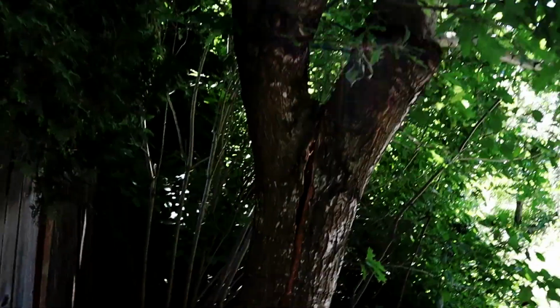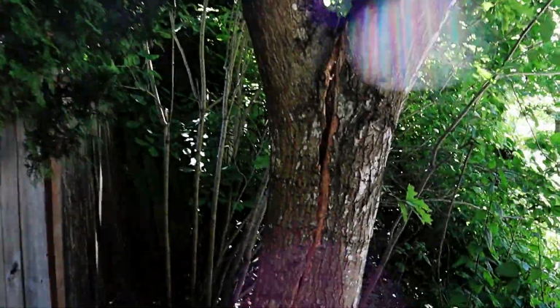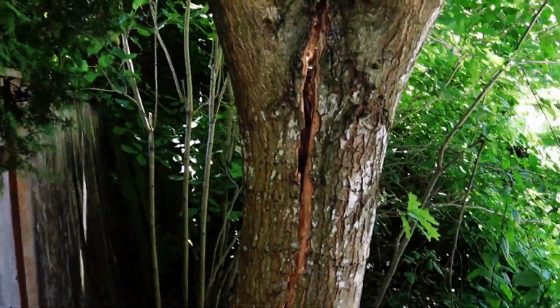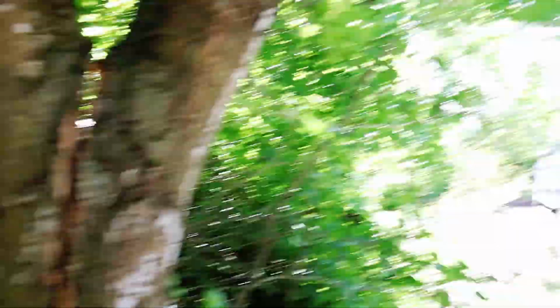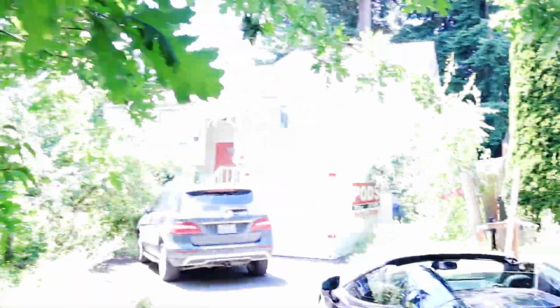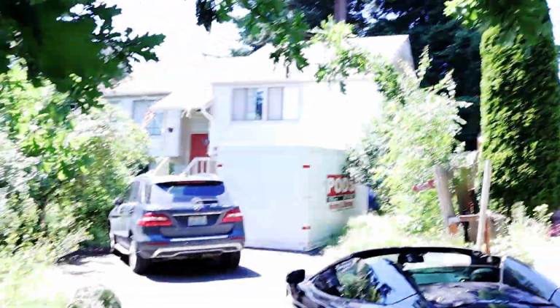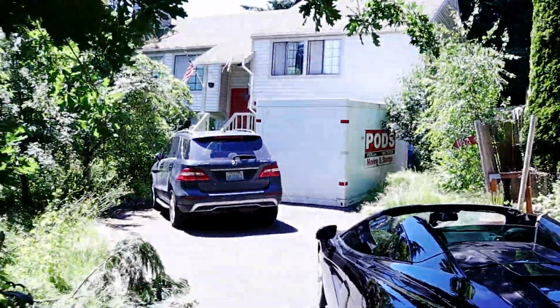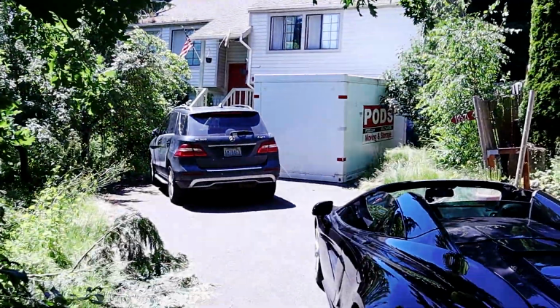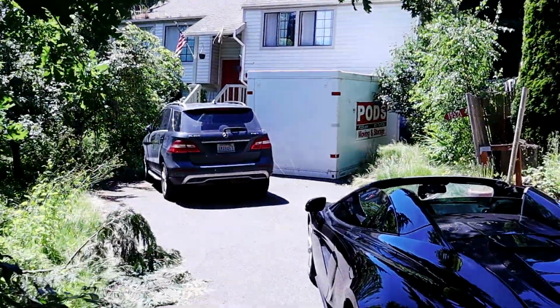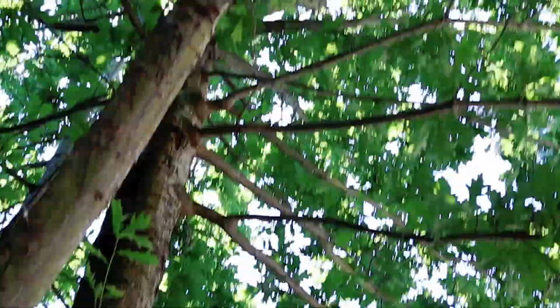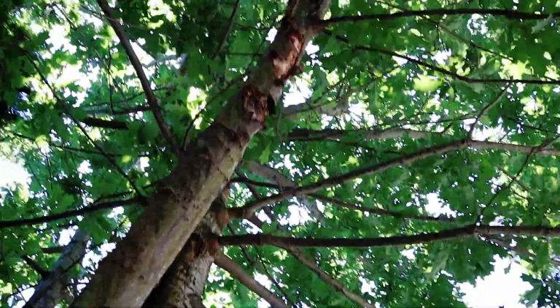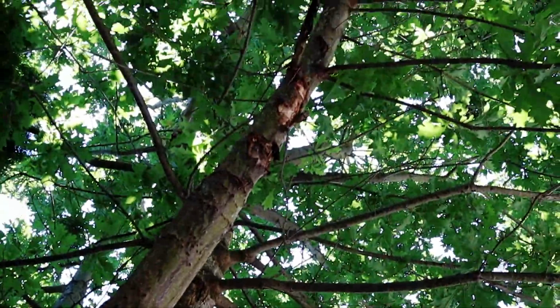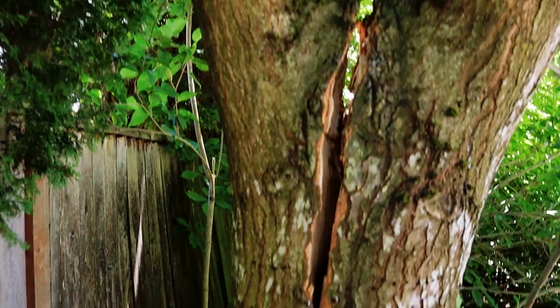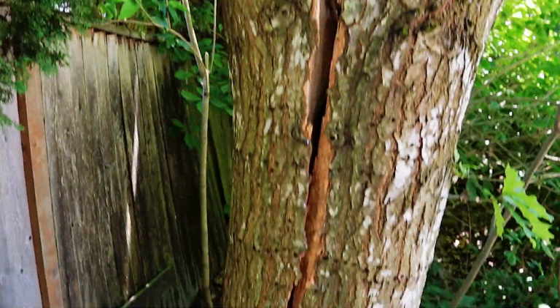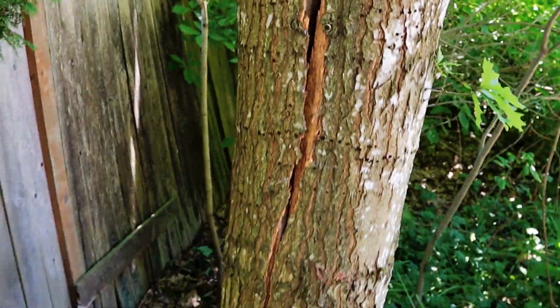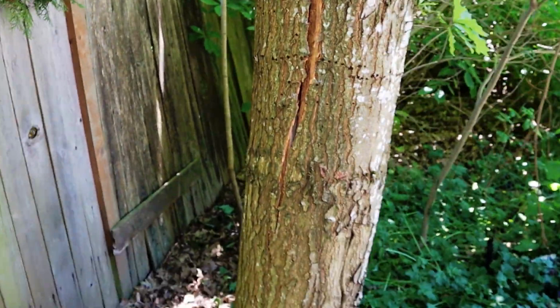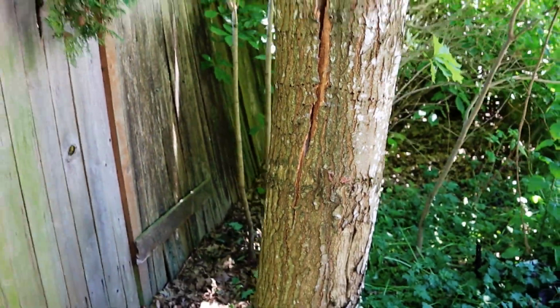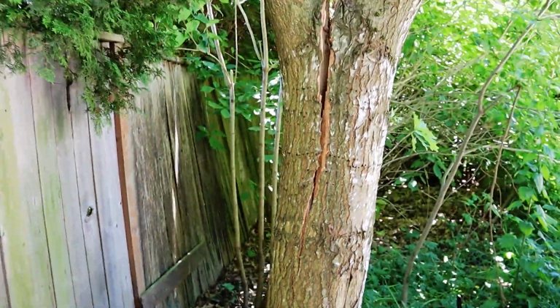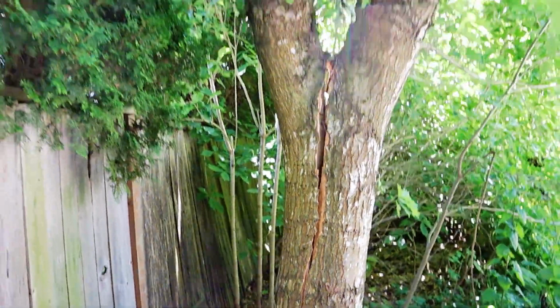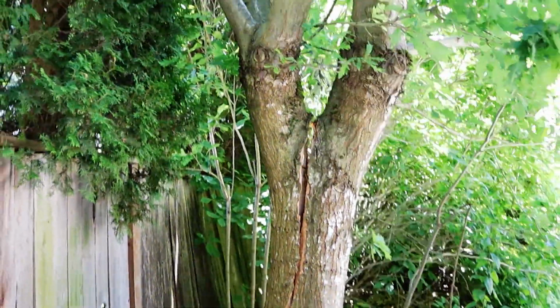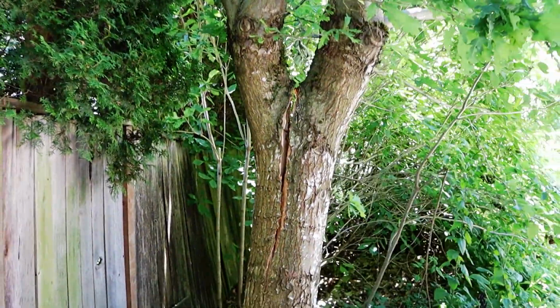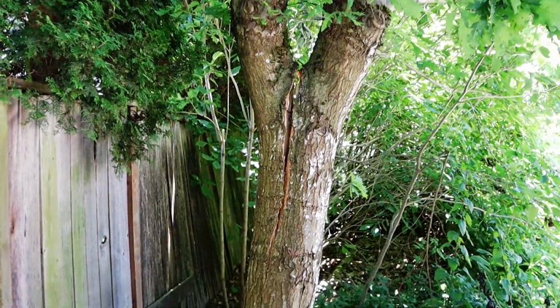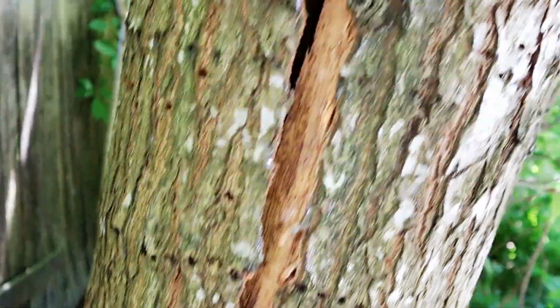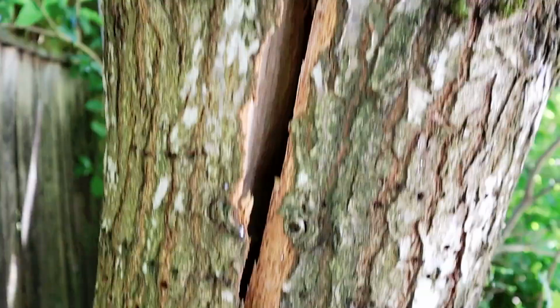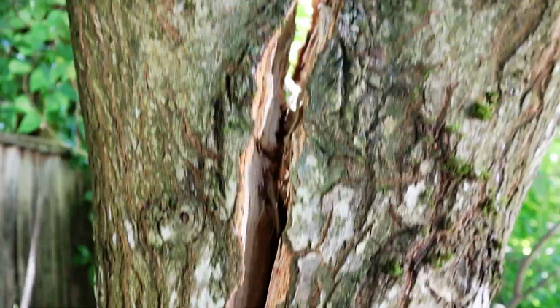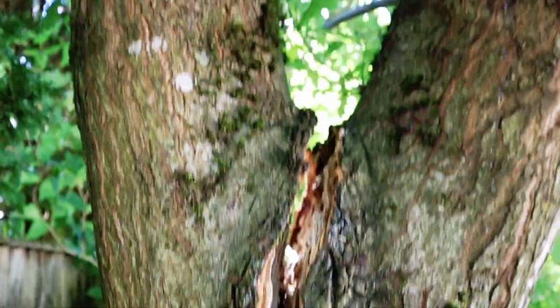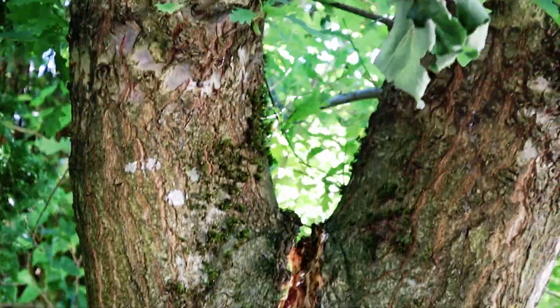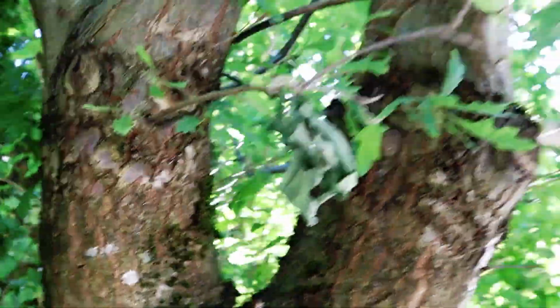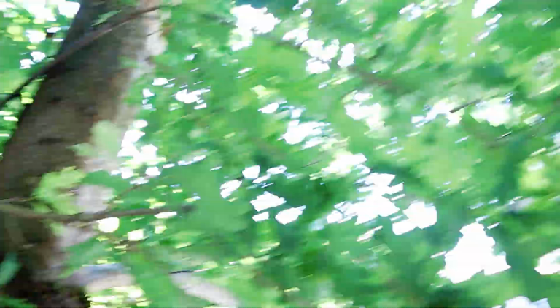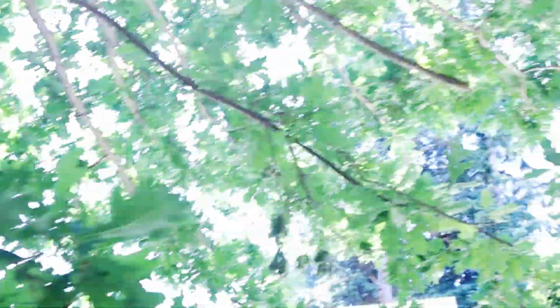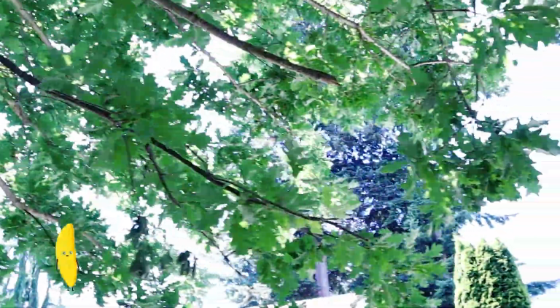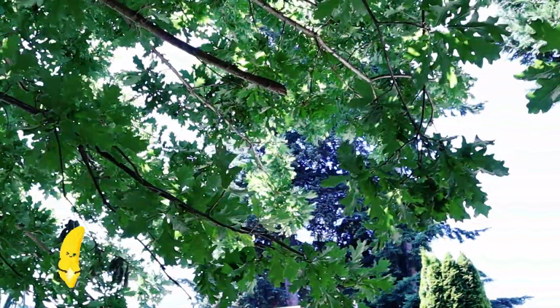Look at this tree. The pod truck that delivered the pod hit that branch and split the whole tree. So now we've got to get rid of the whole tree. It basically bananated it.